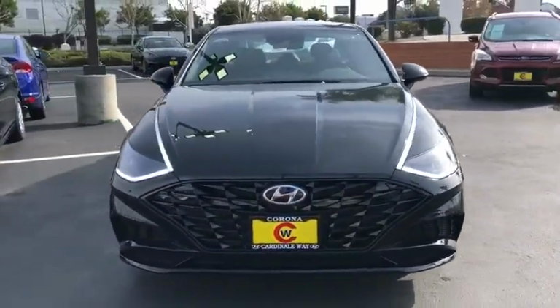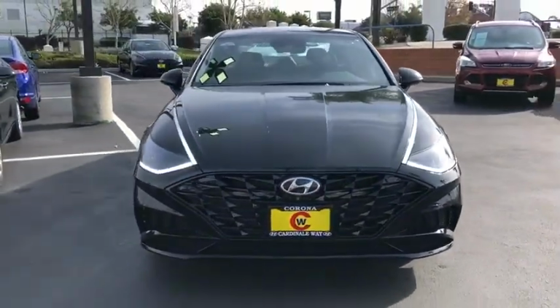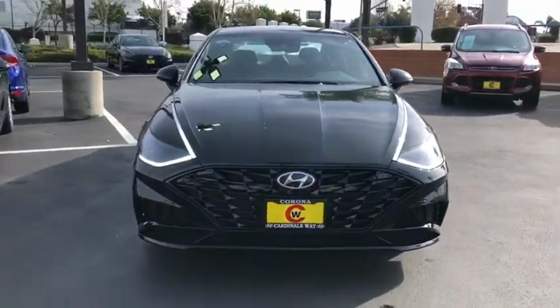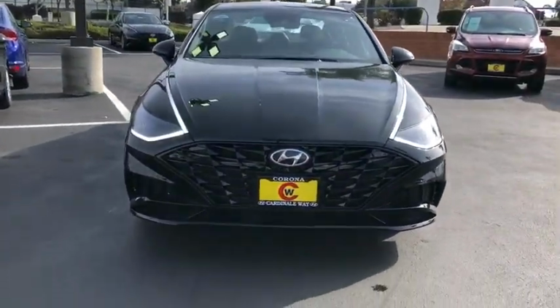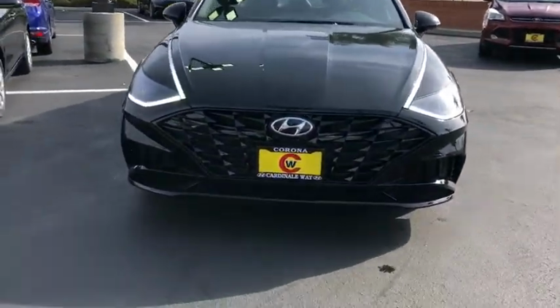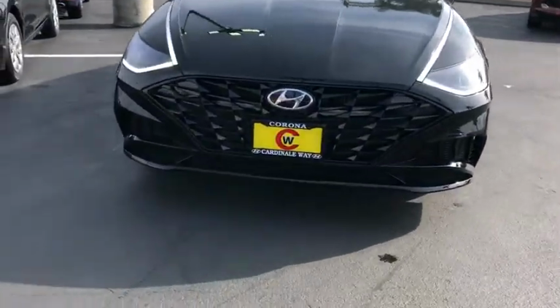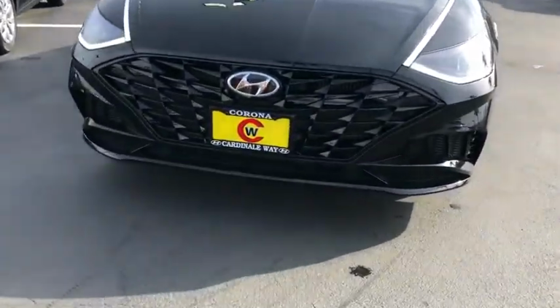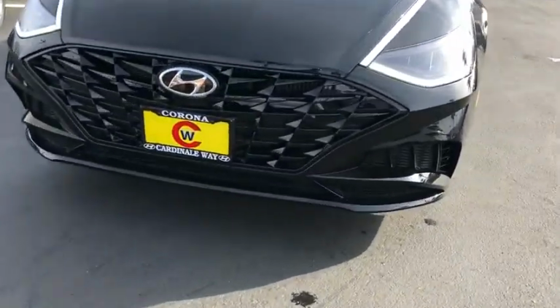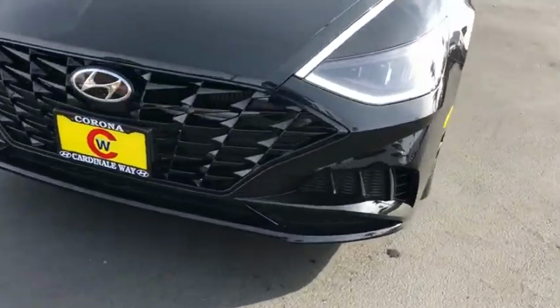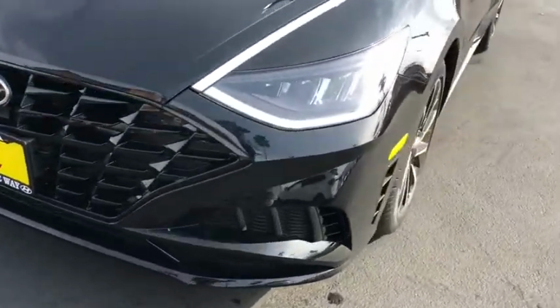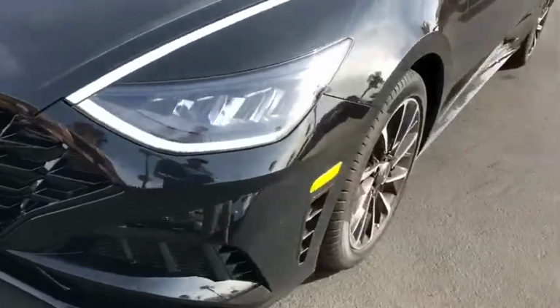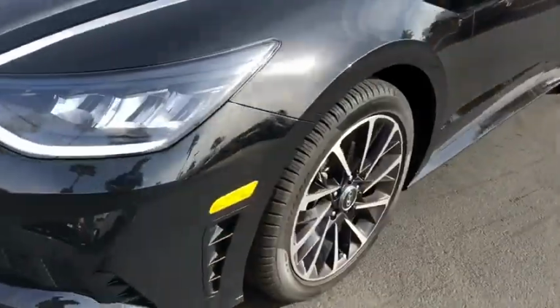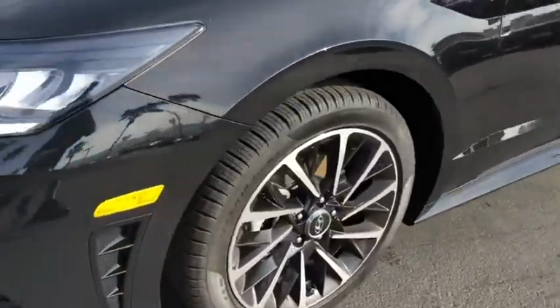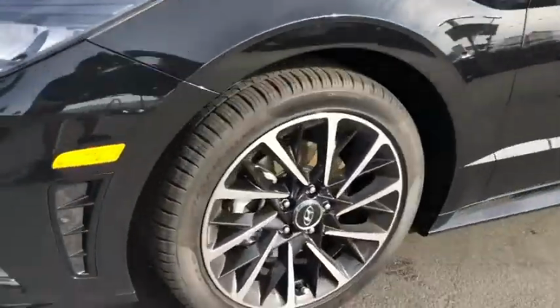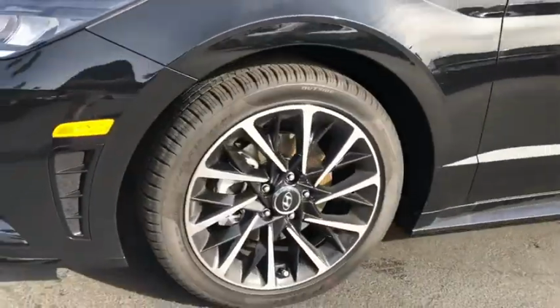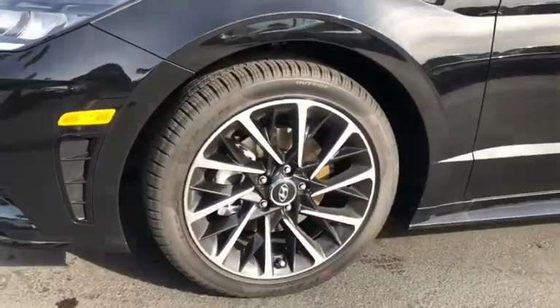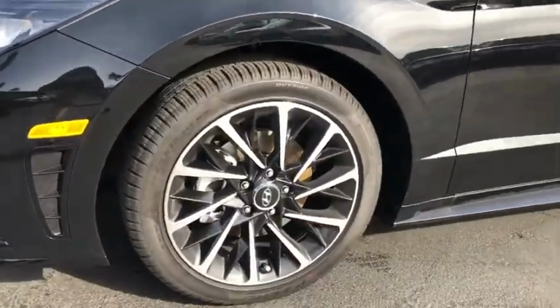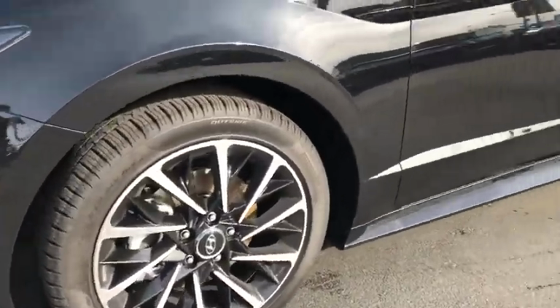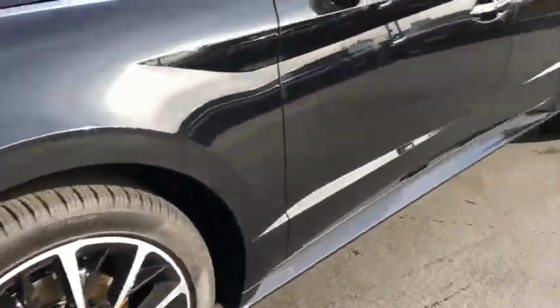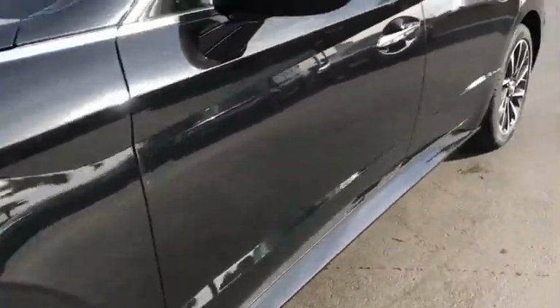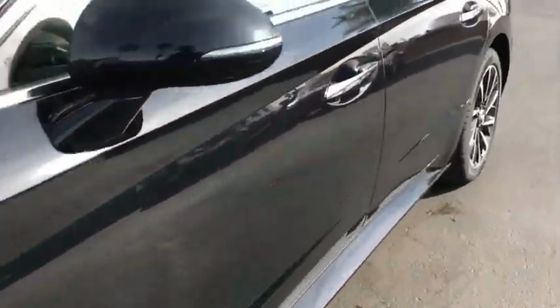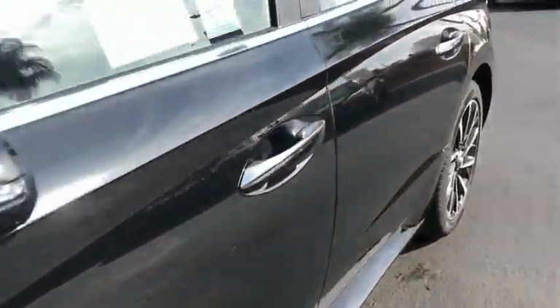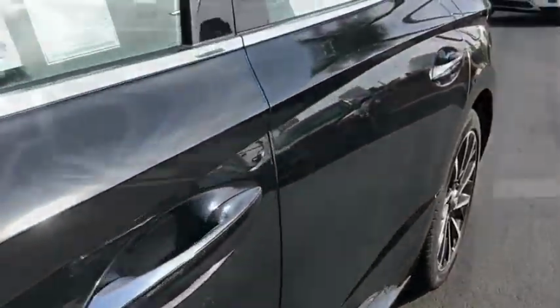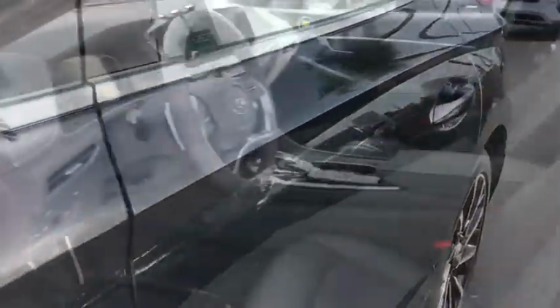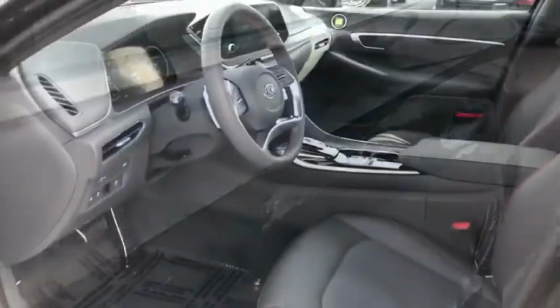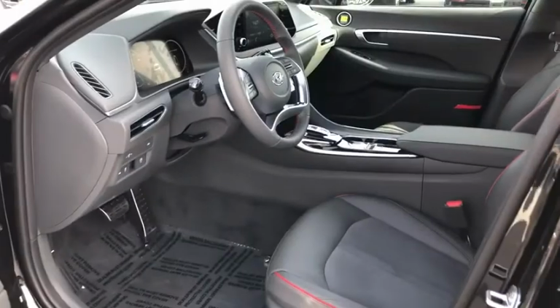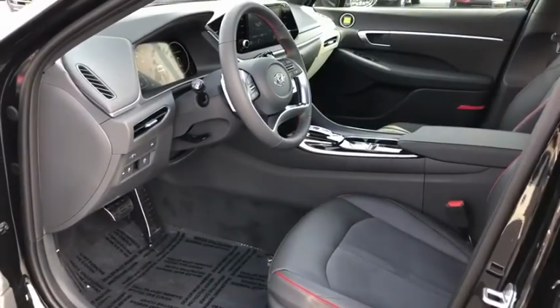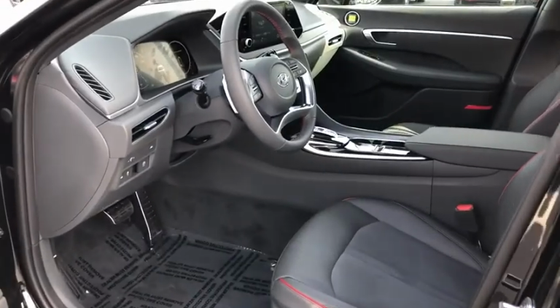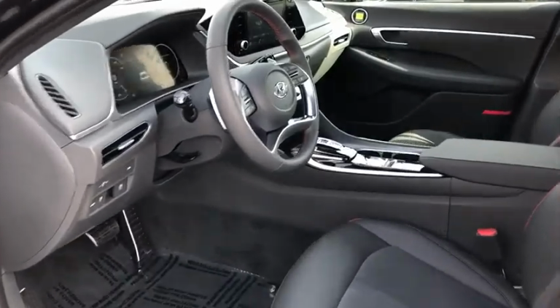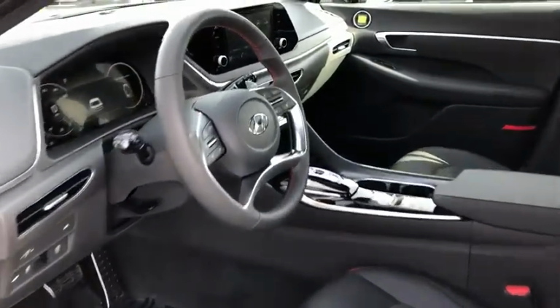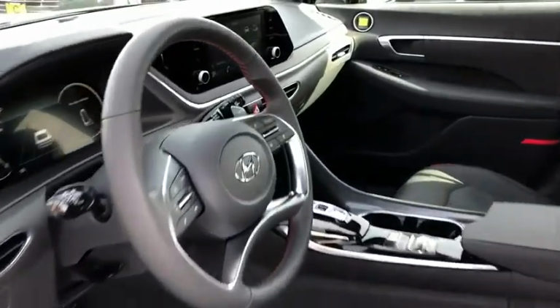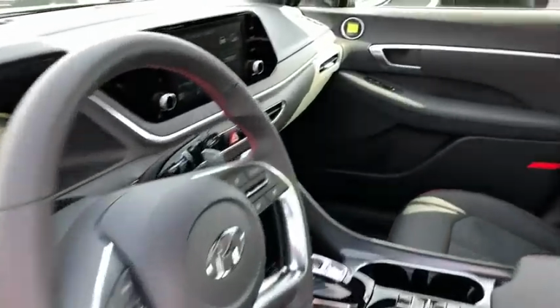Traction control, dual airbags, alloy wheels, power steering, four-wheel disc brakes, rear window defroster, power windows, security system, electronic stability control.